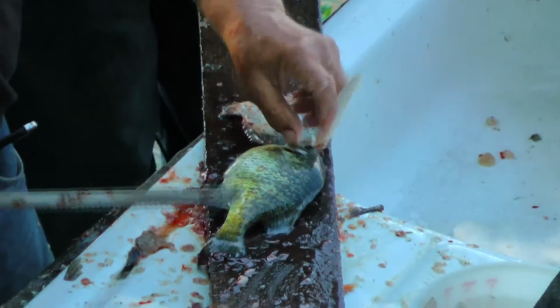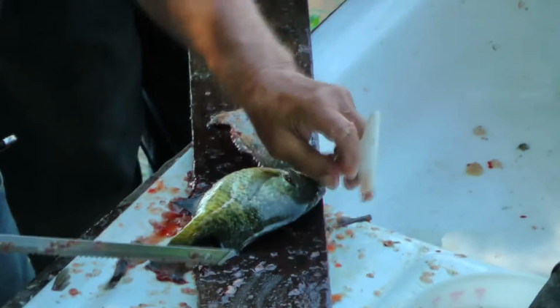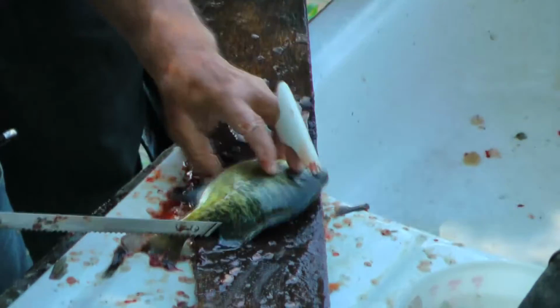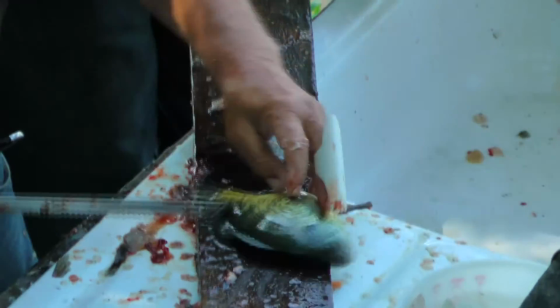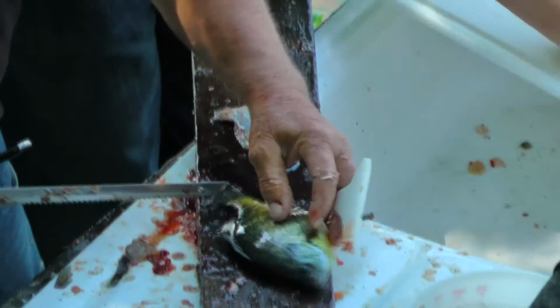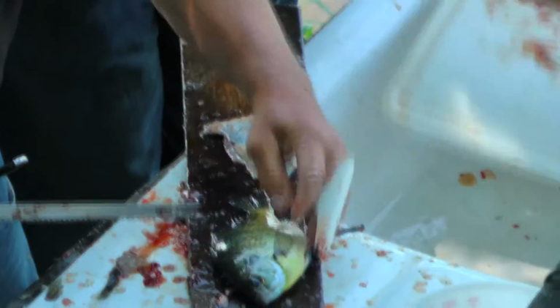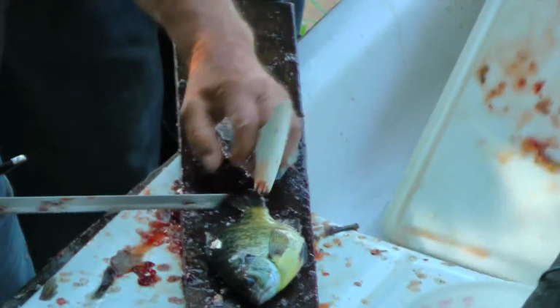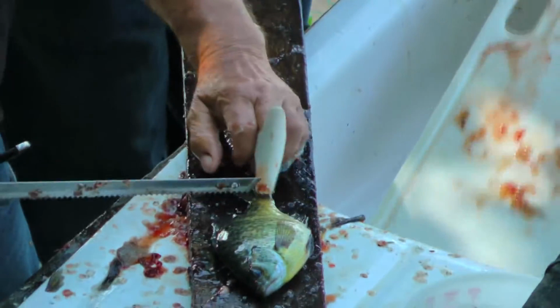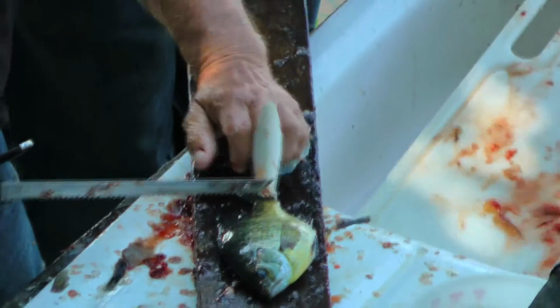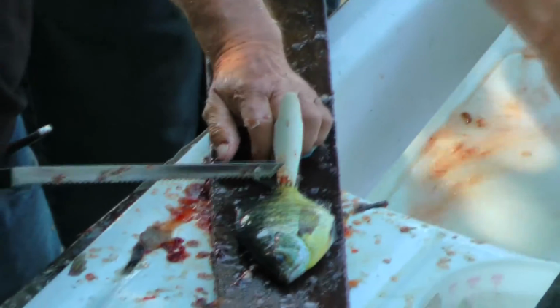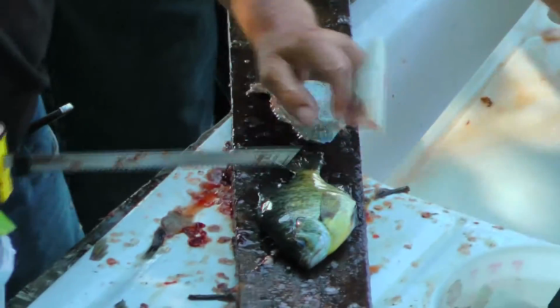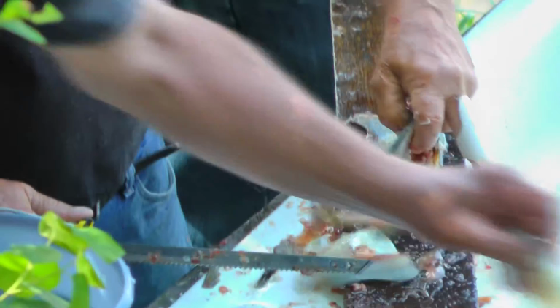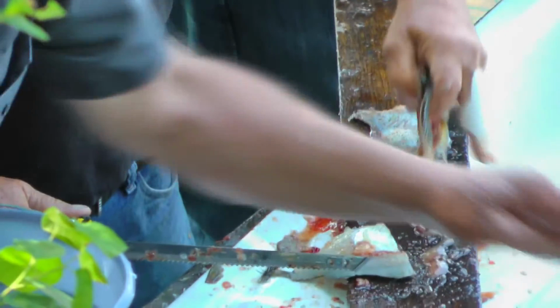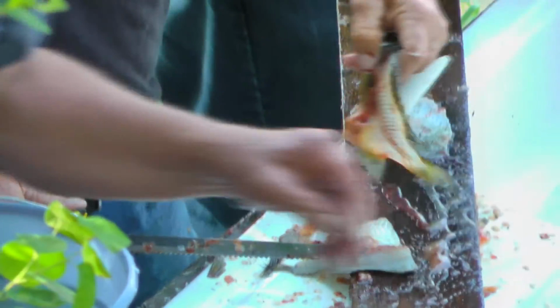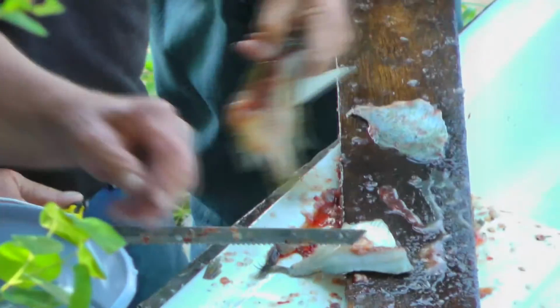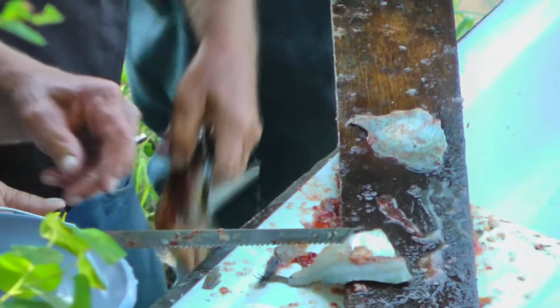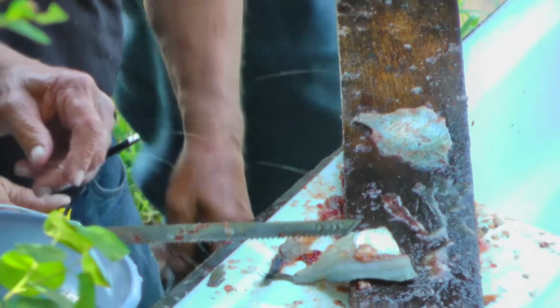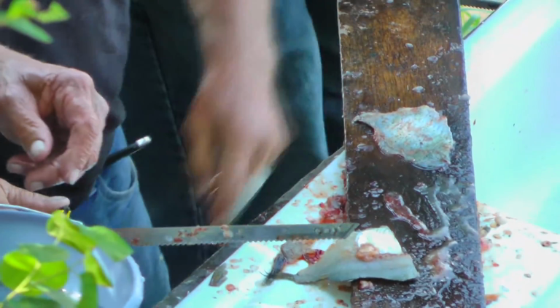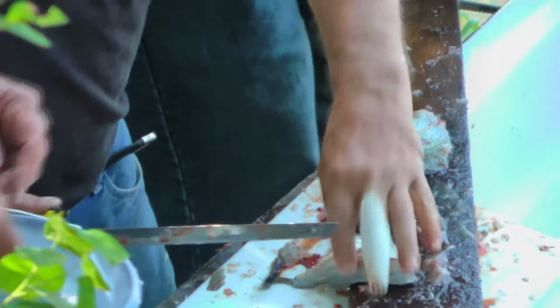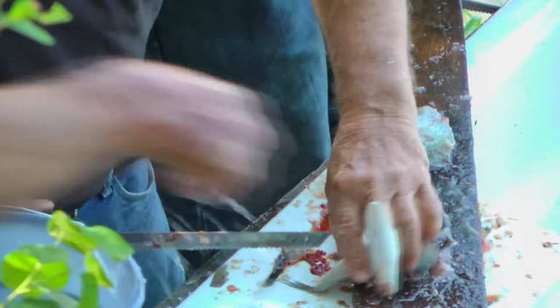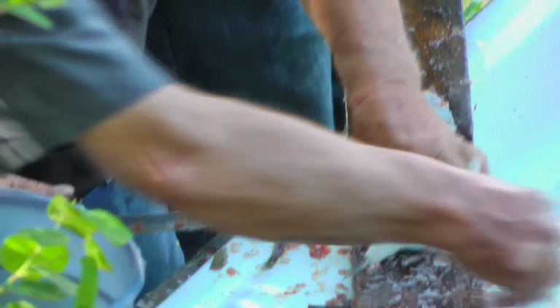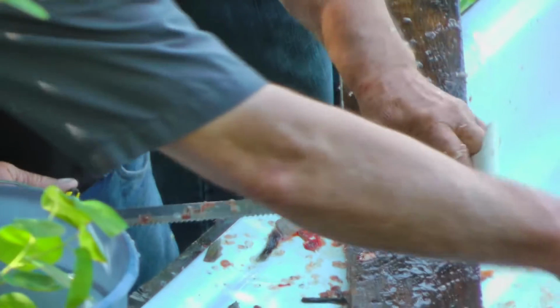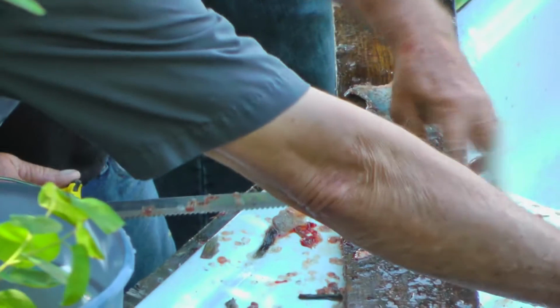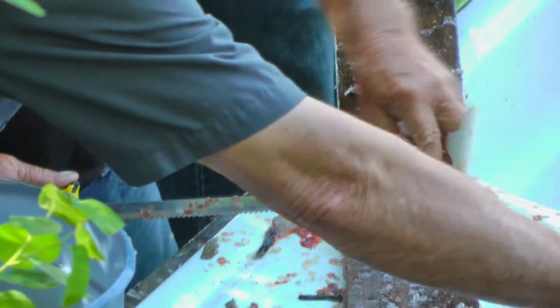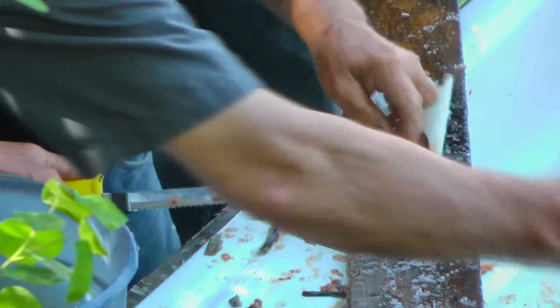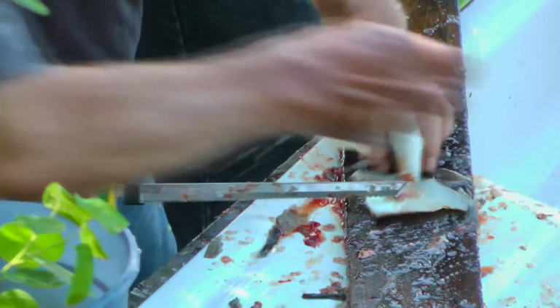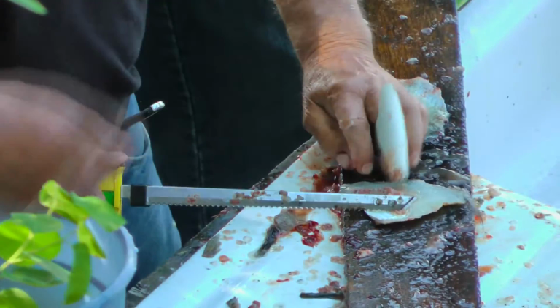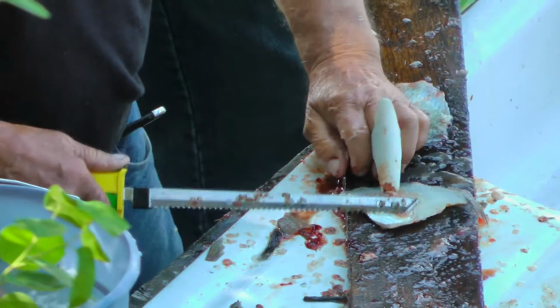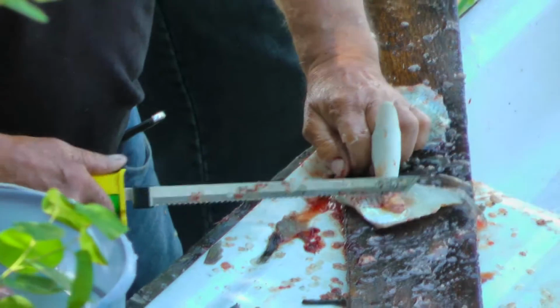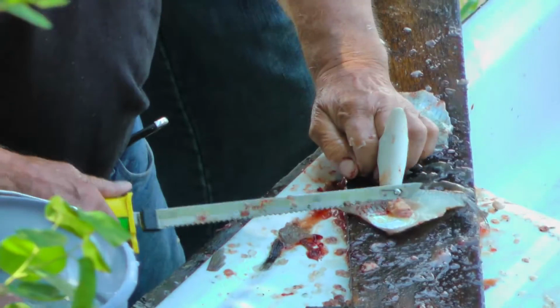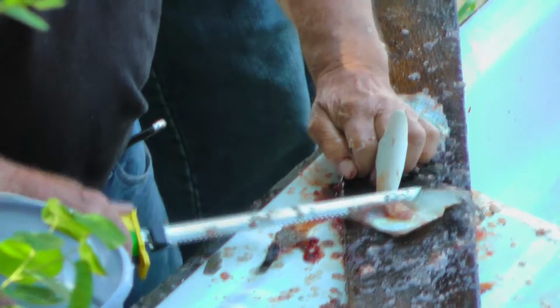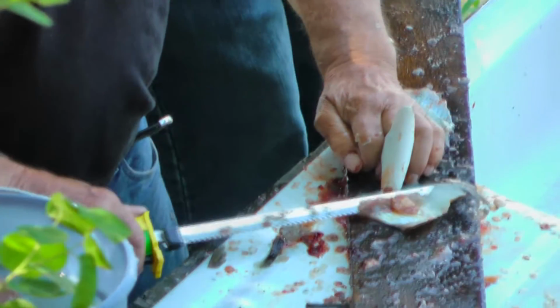What do you call that, John? A fishing finger protector? Alright, I'll bring them both over. John can finish the trappy off and I'll start on the northern.